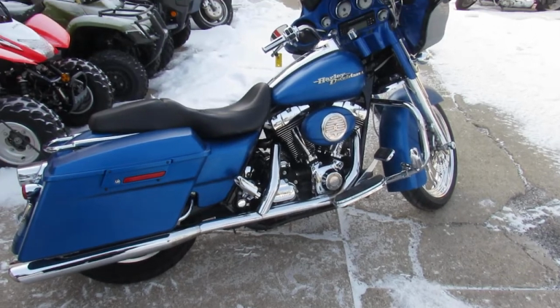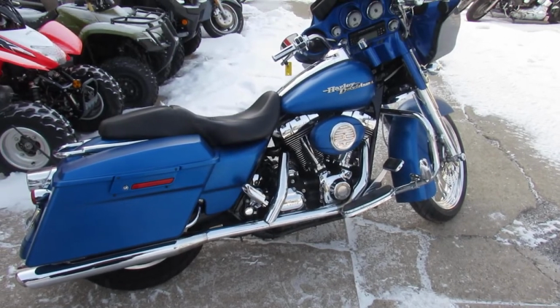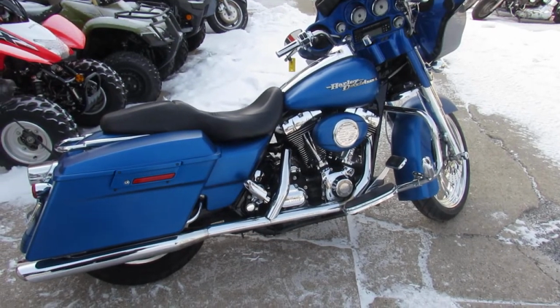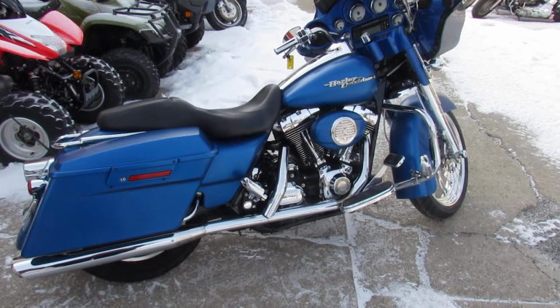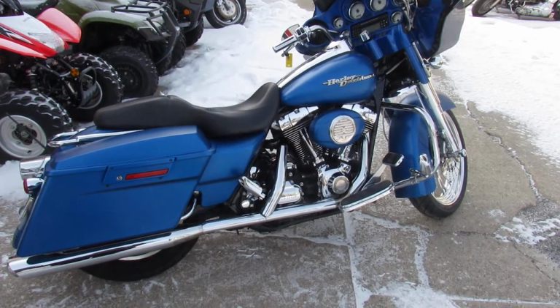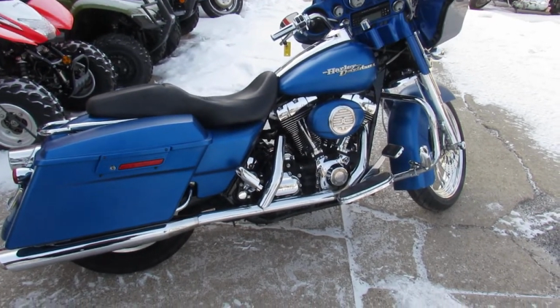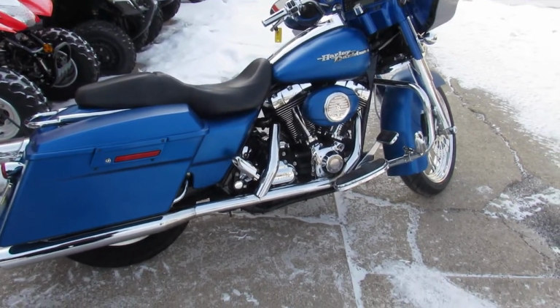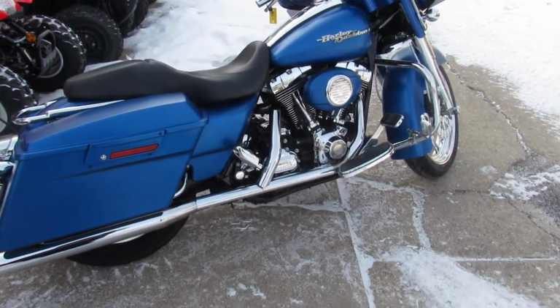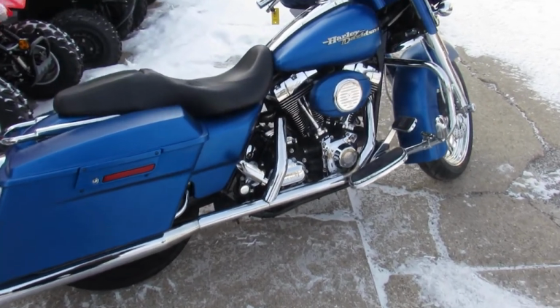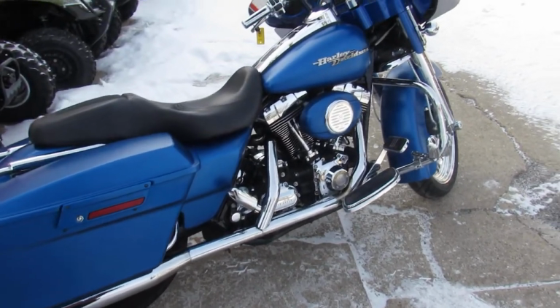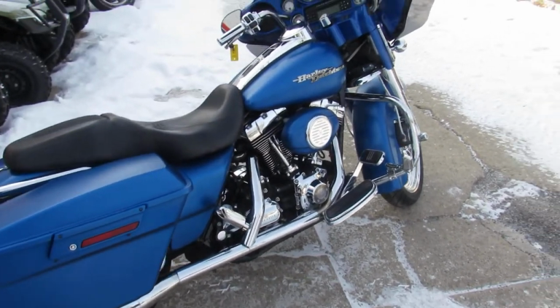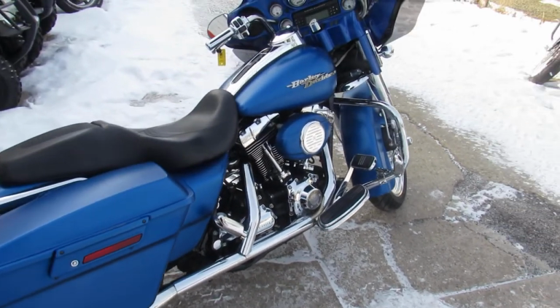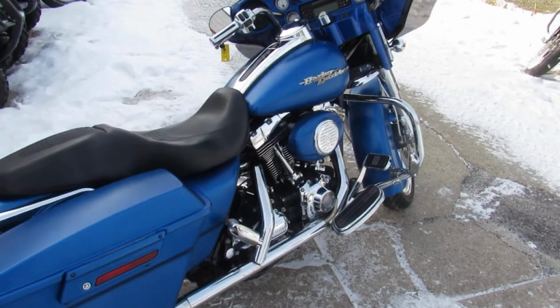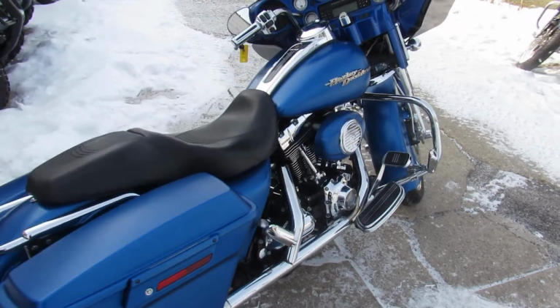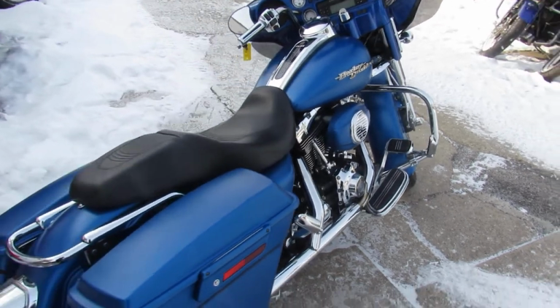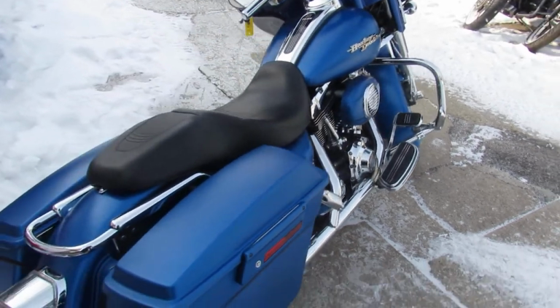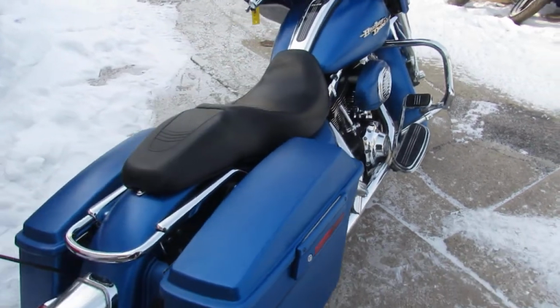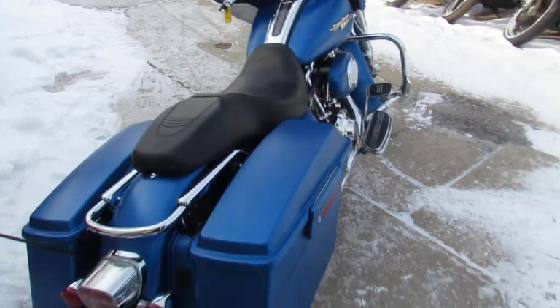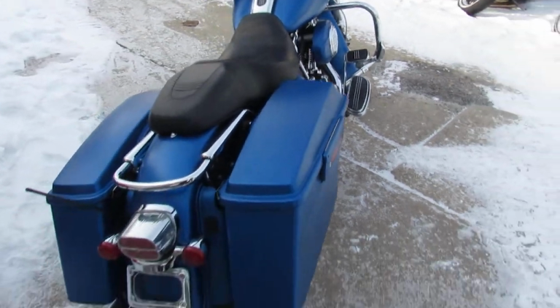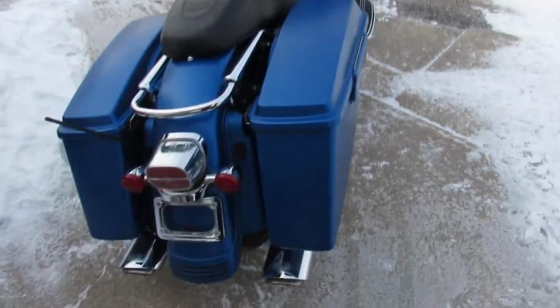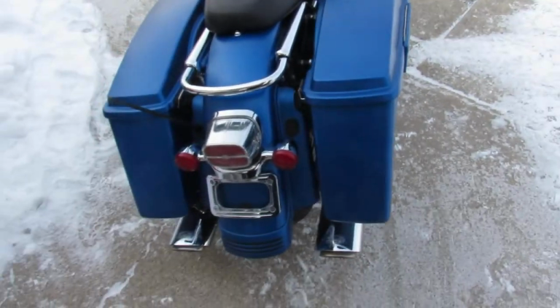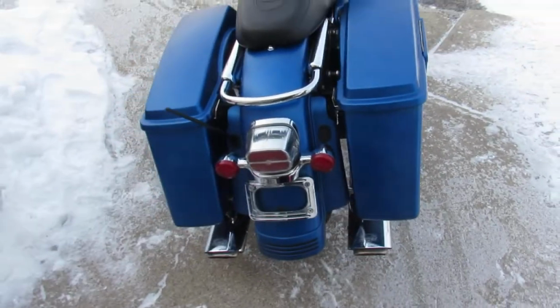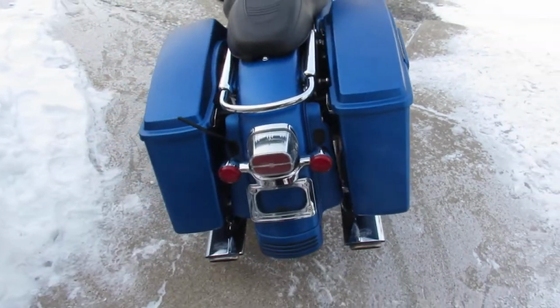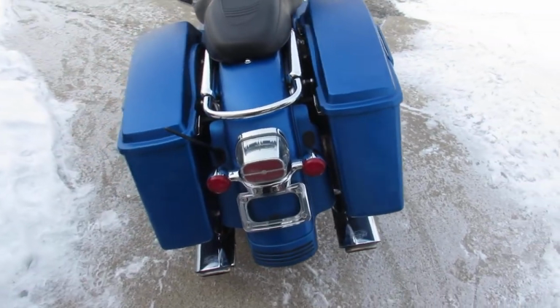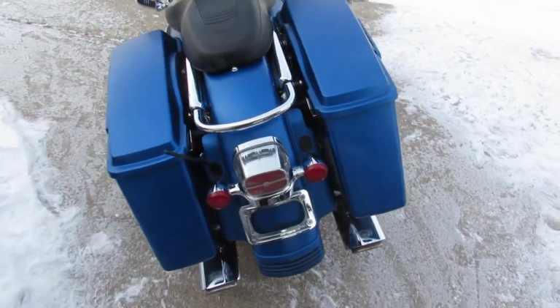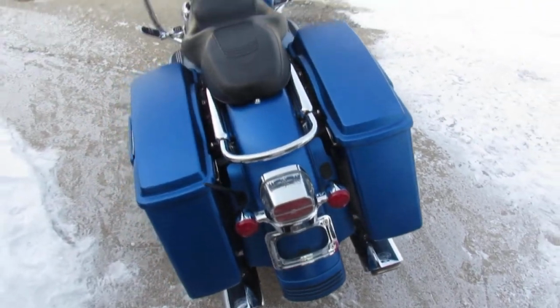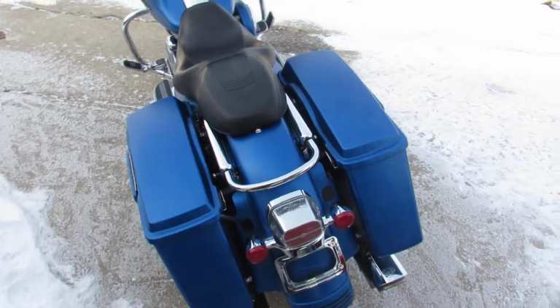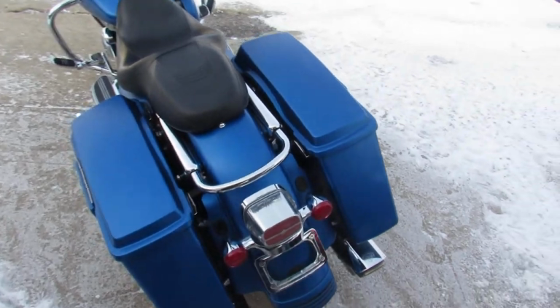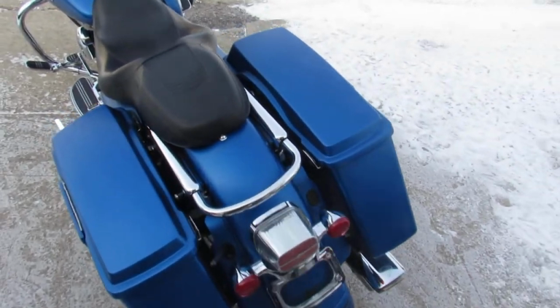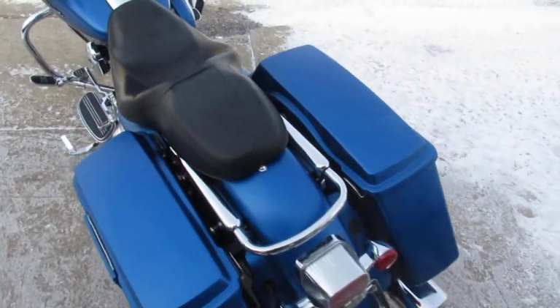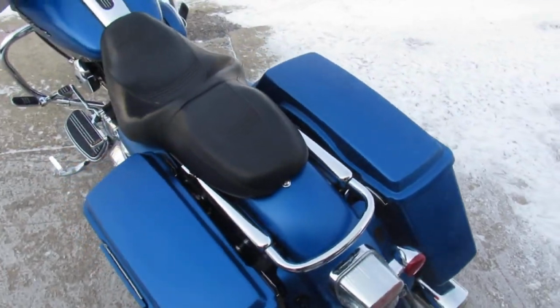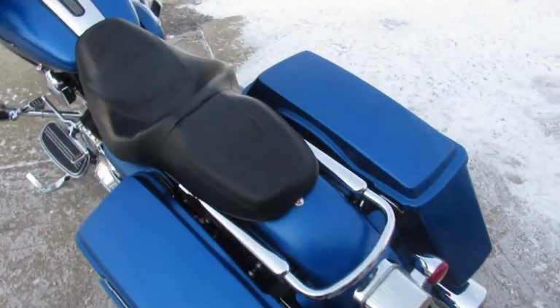It's Used Harley-Davidson Headquarters here at Approval Powersports. We've got over 450 used Harleys. We've got guaranteed financing, lease programs, and we can ship anywhere in the nation.